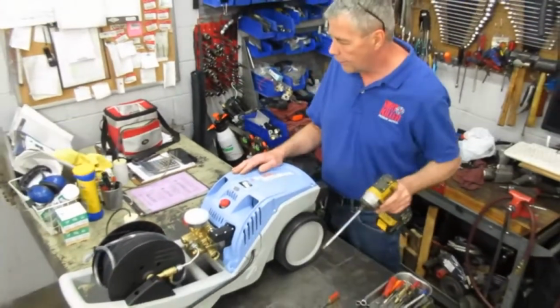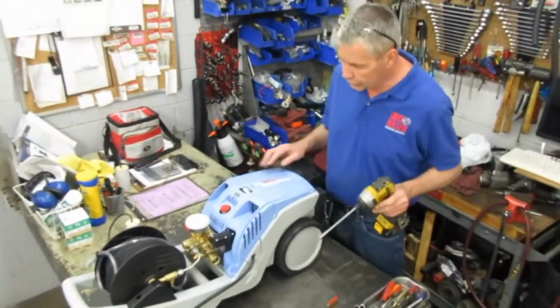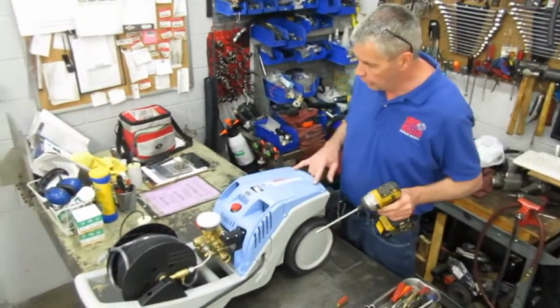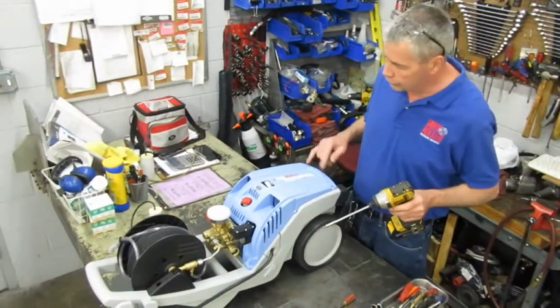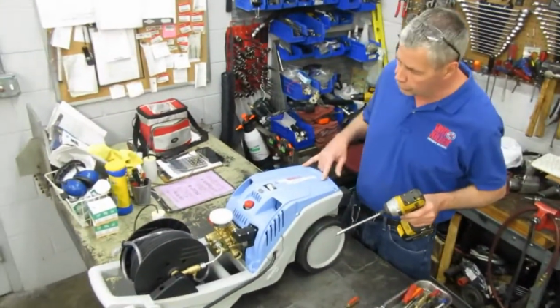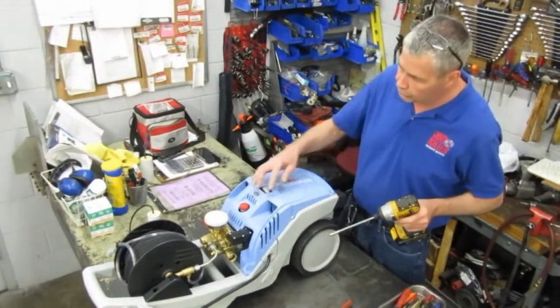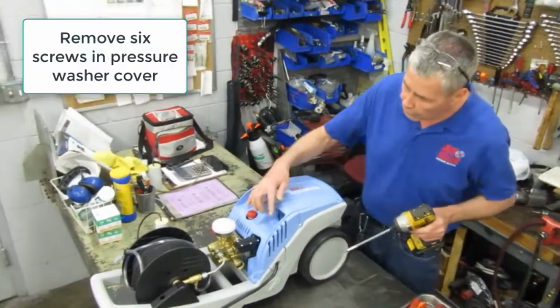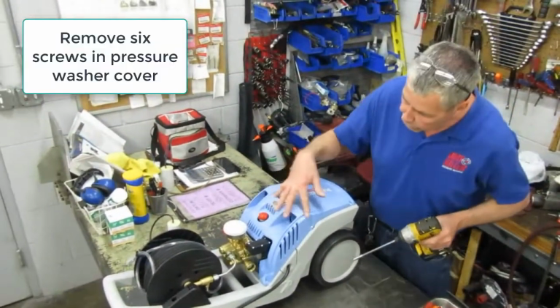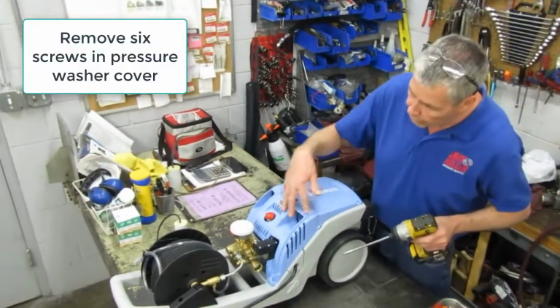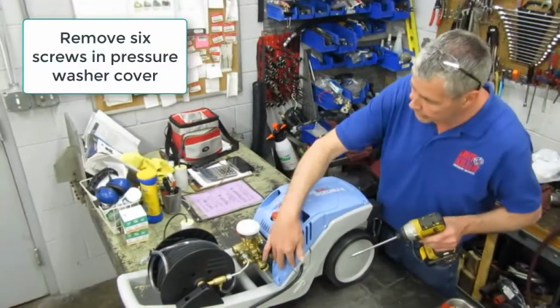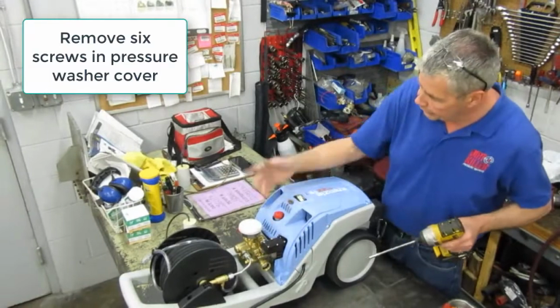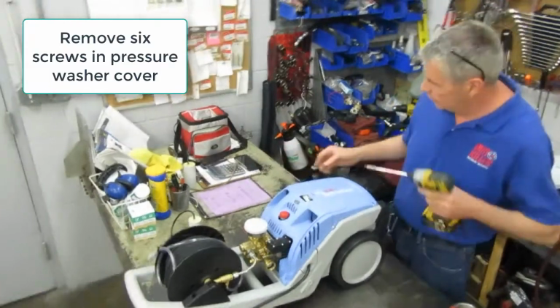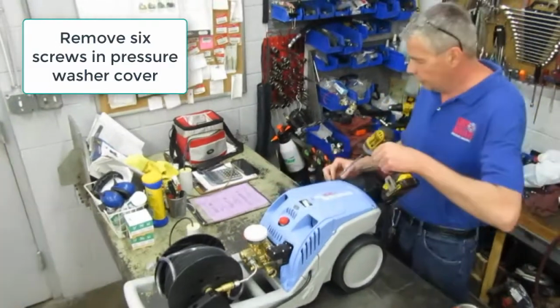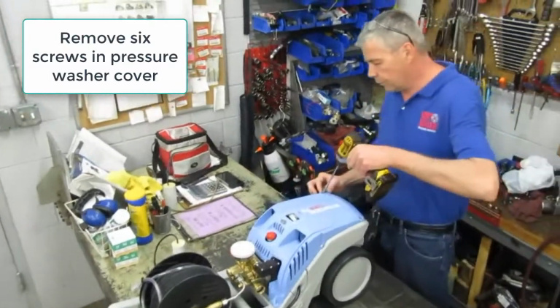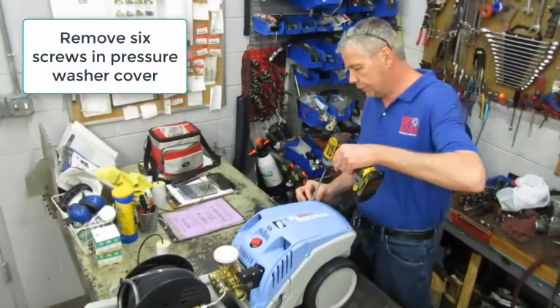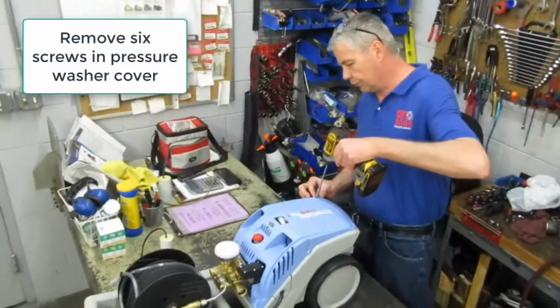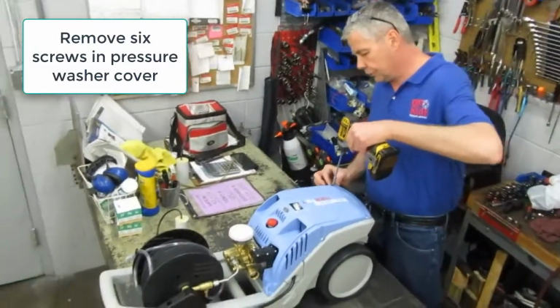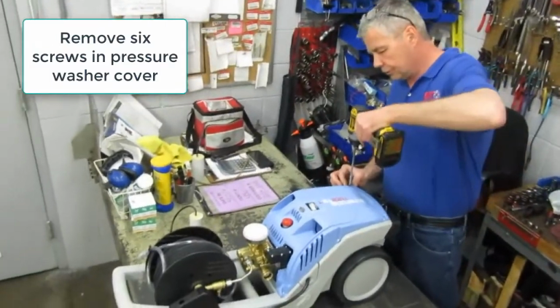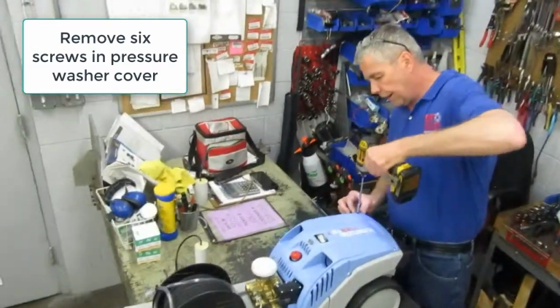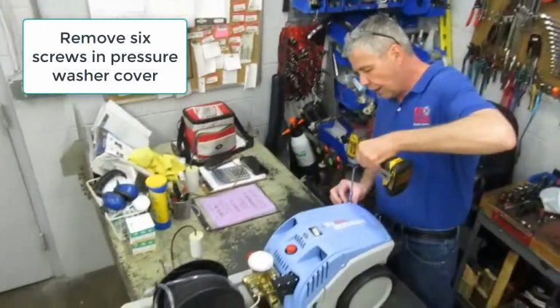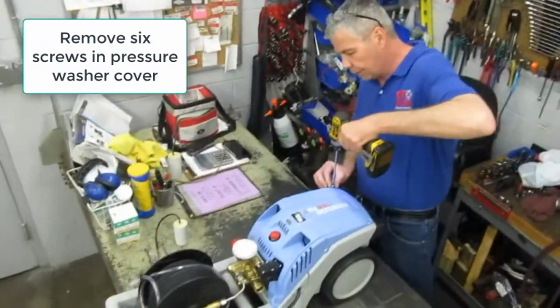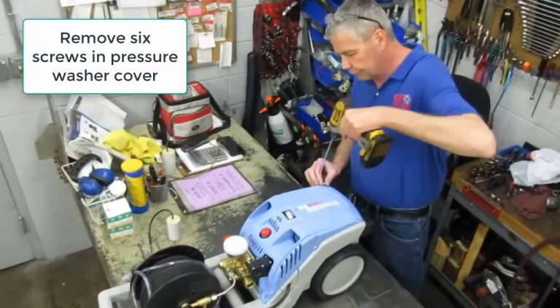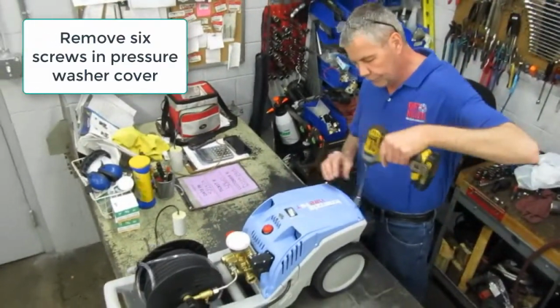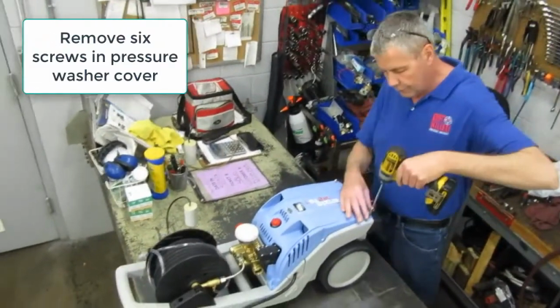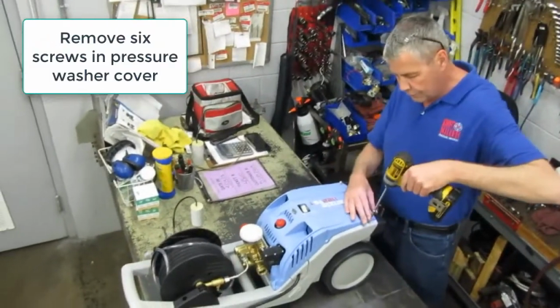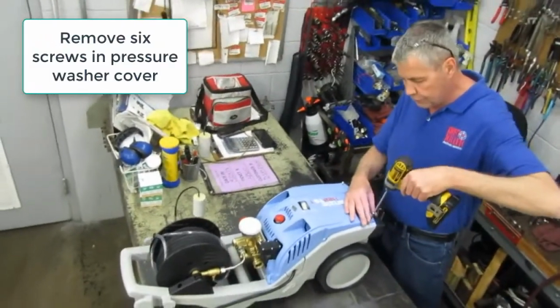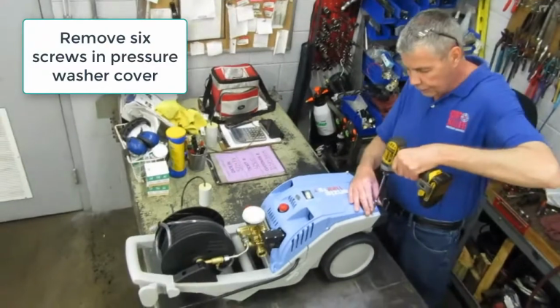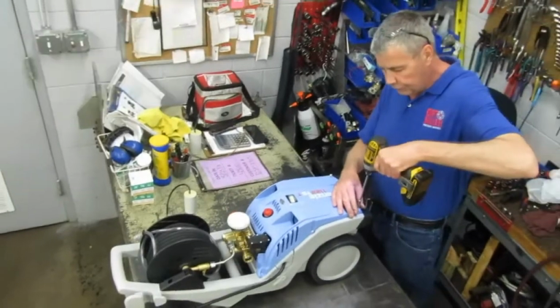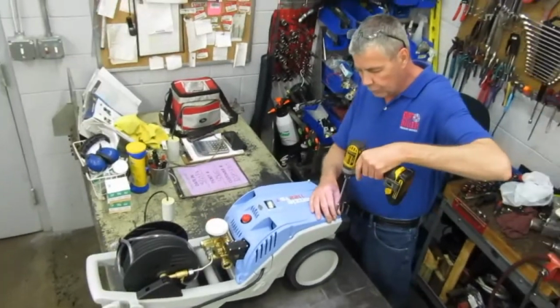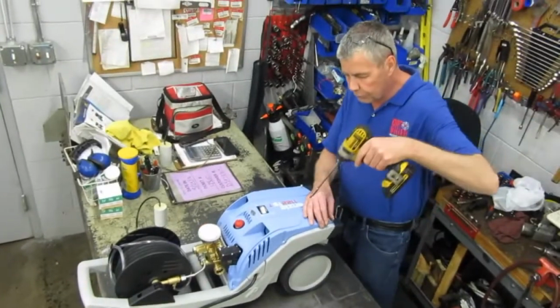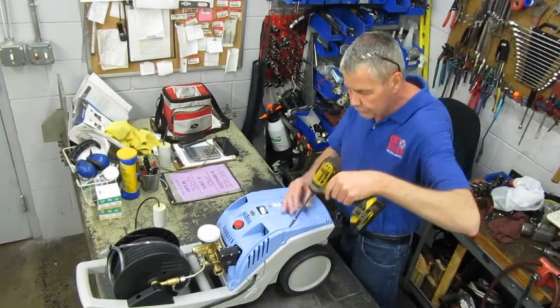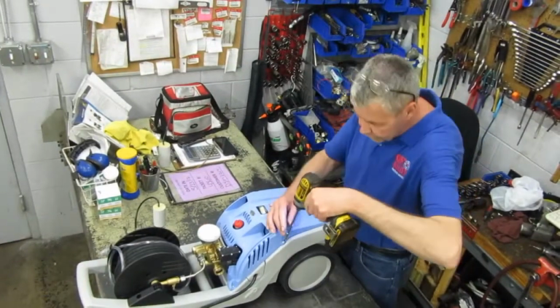All right, there's six bolts — two, four, six. Remove those six screws. Take off the top cover, nice and gently. Don't want to strip out the screws.